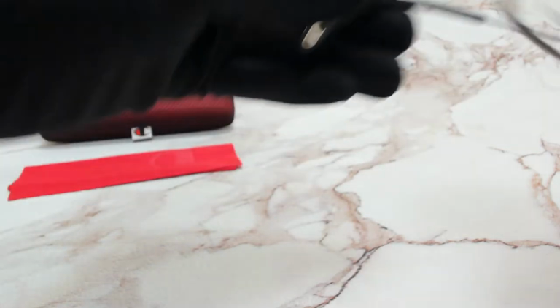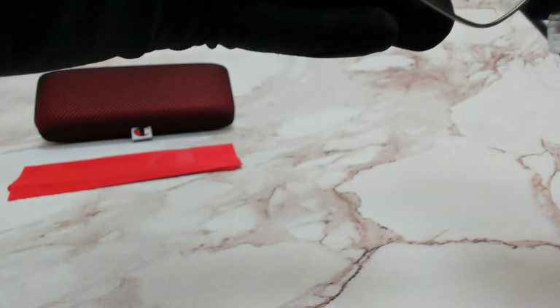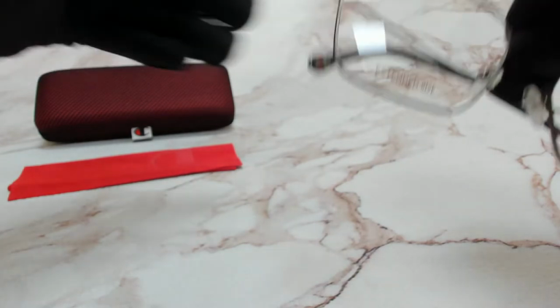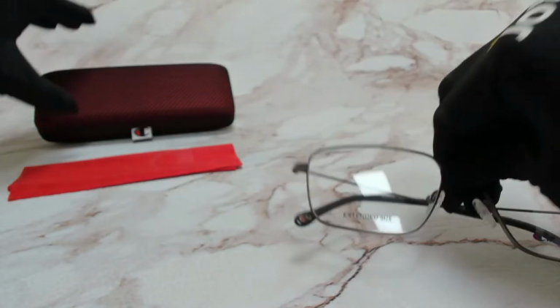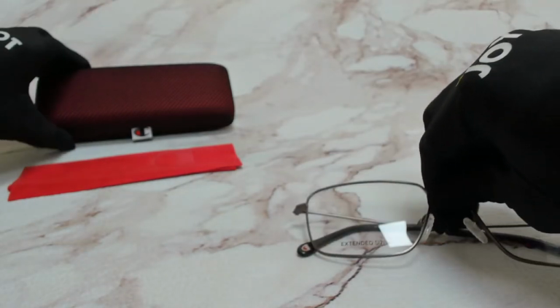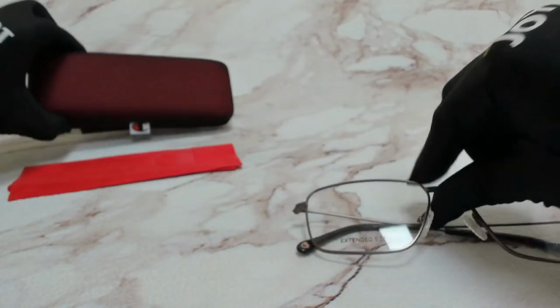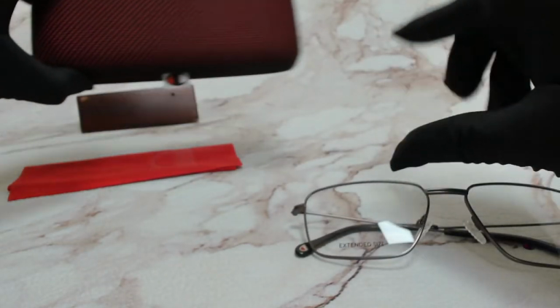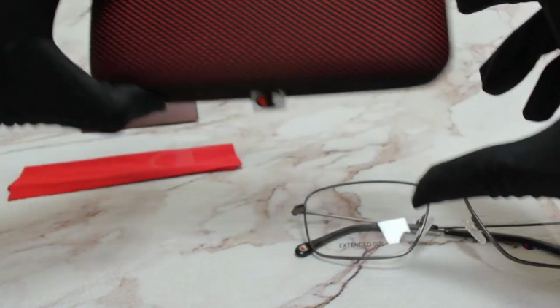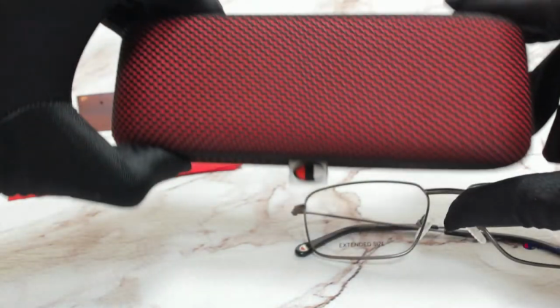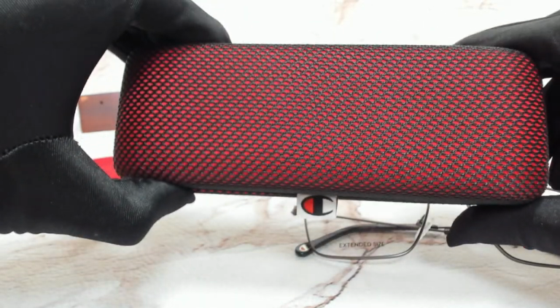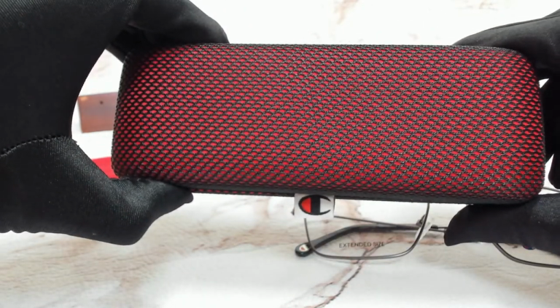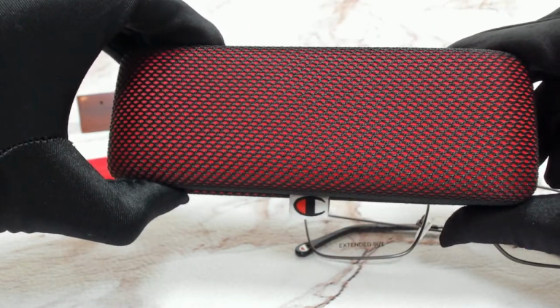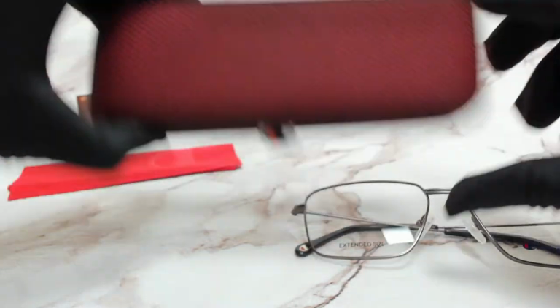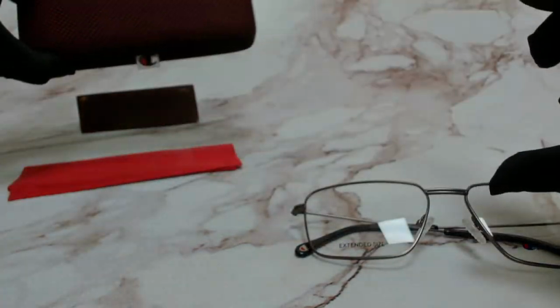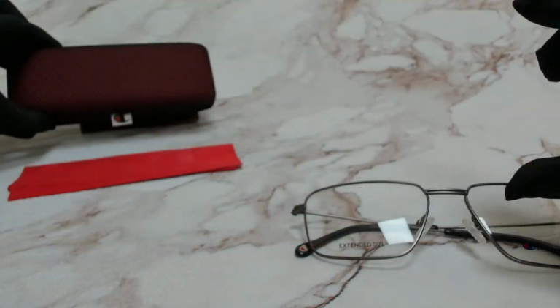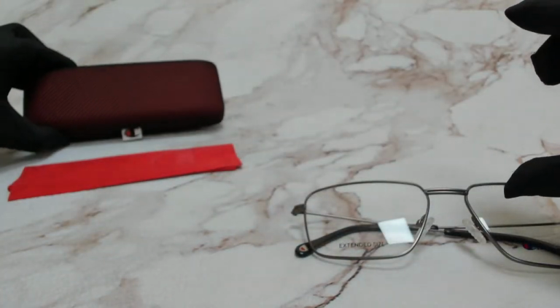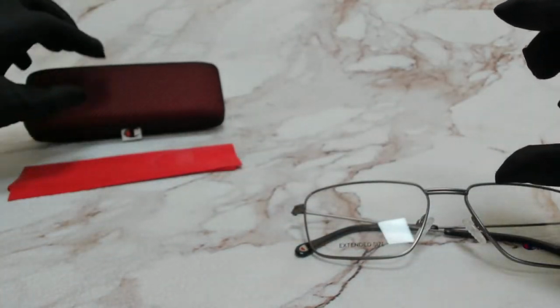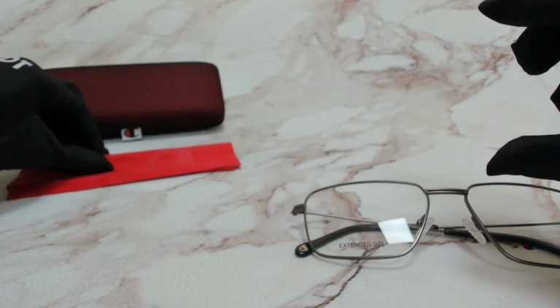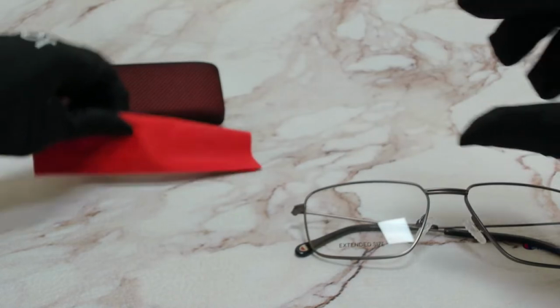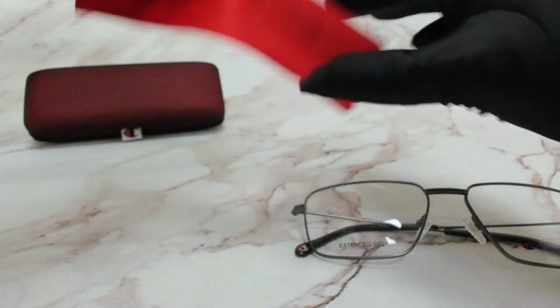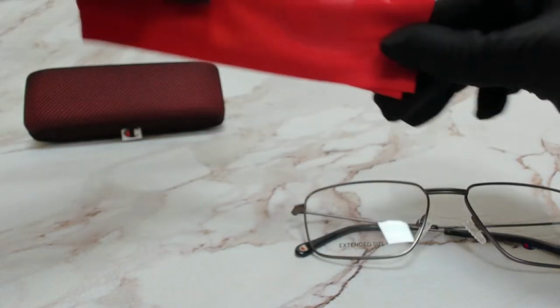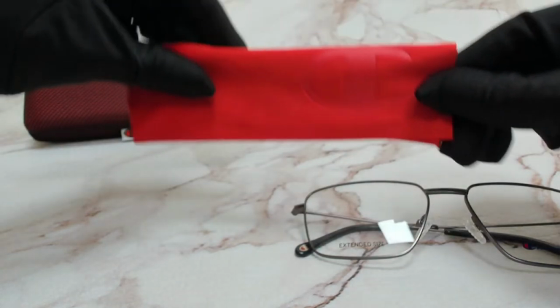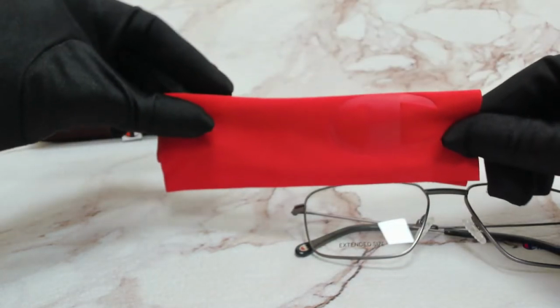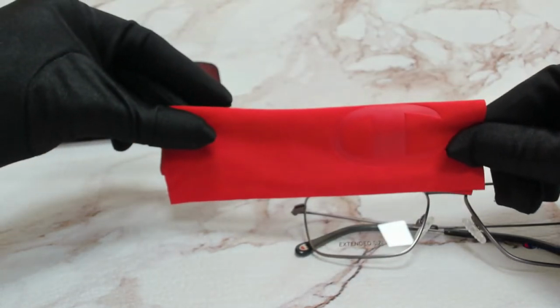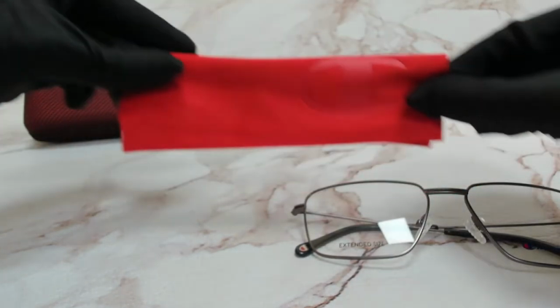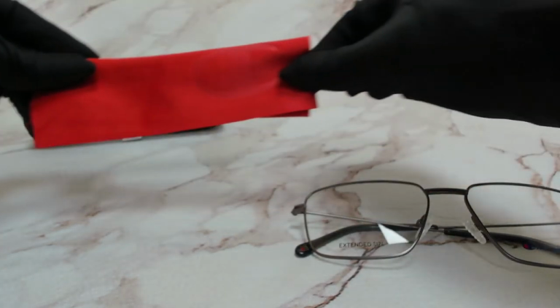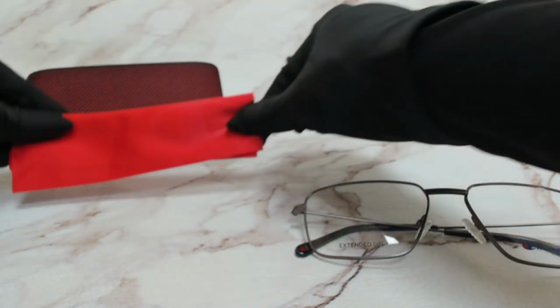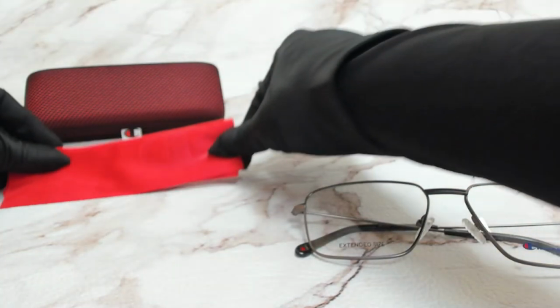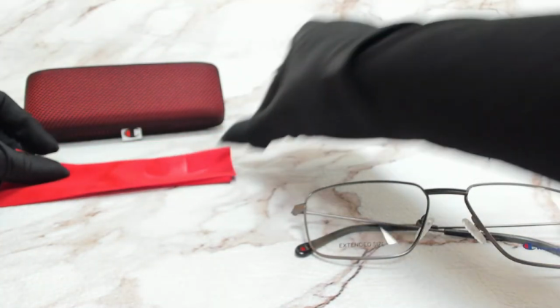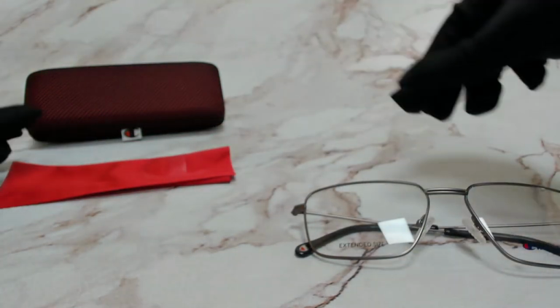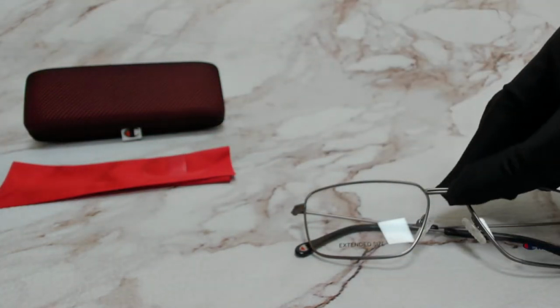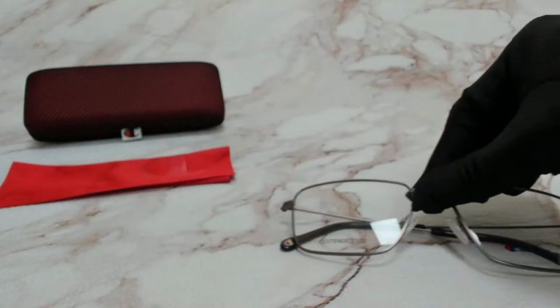The glasses come with a case which color and style may vary, and a cleaning cloth. Thank you for watching and have a joyful day.